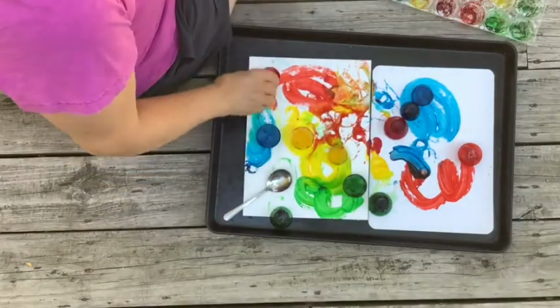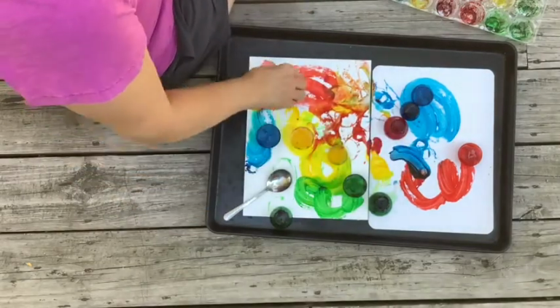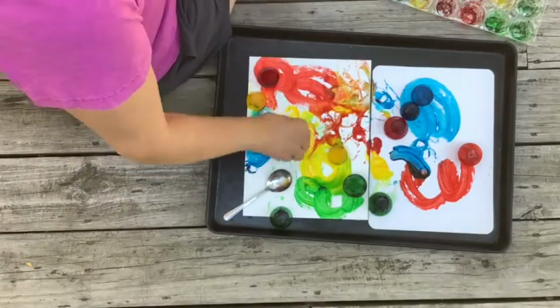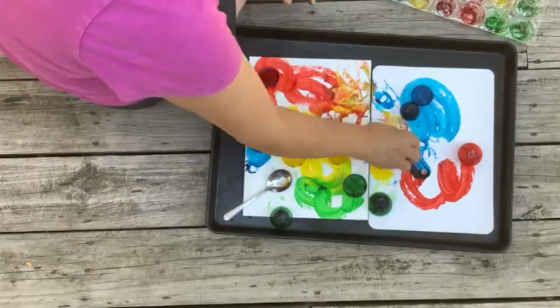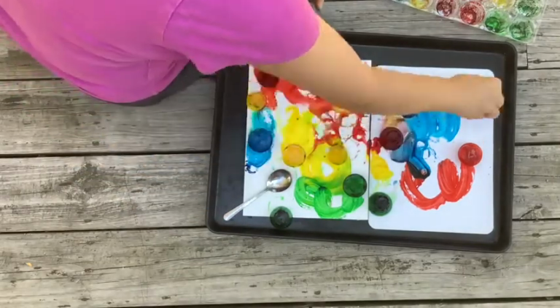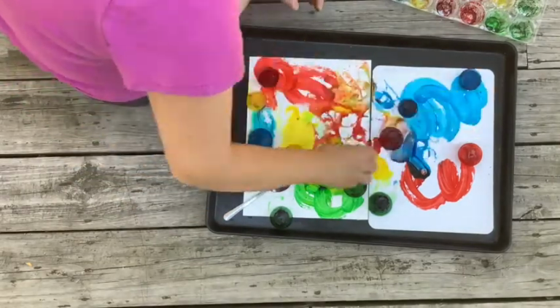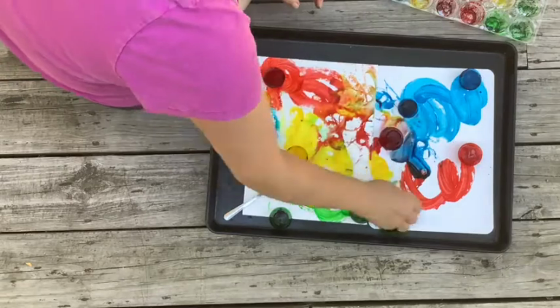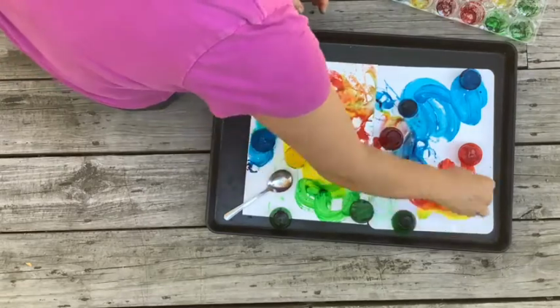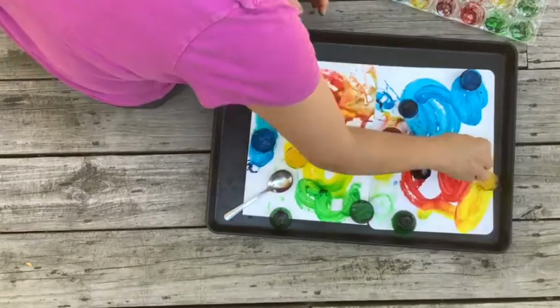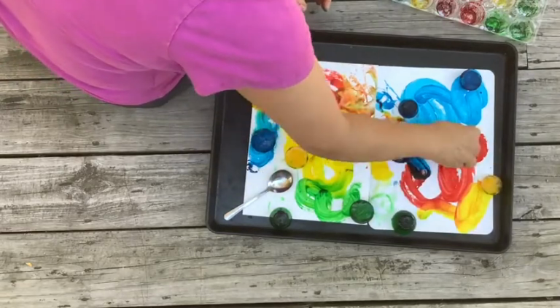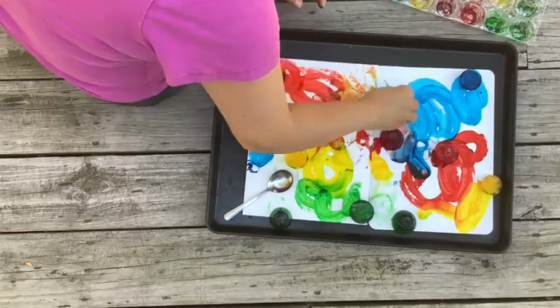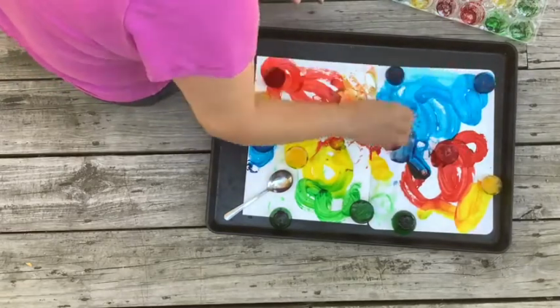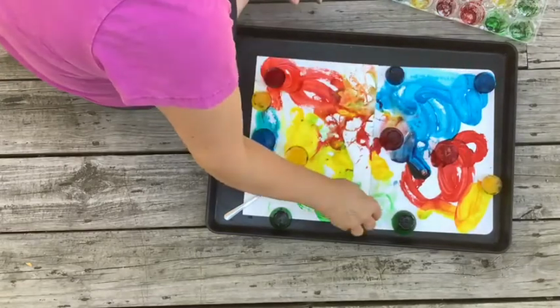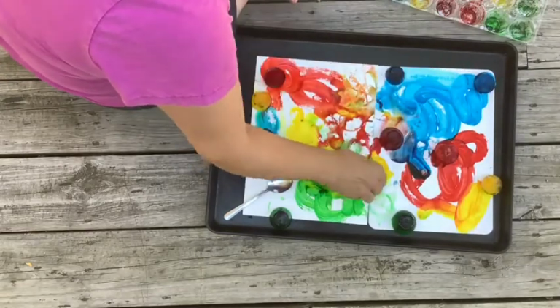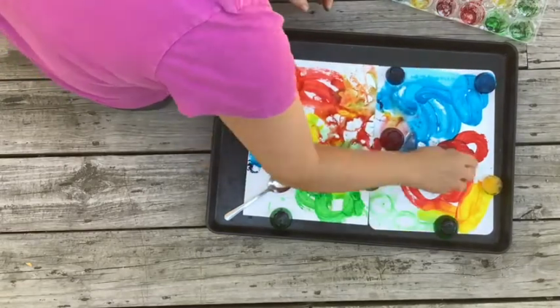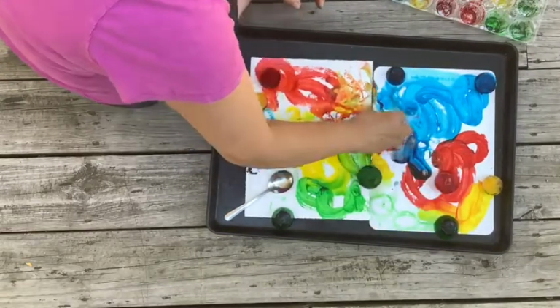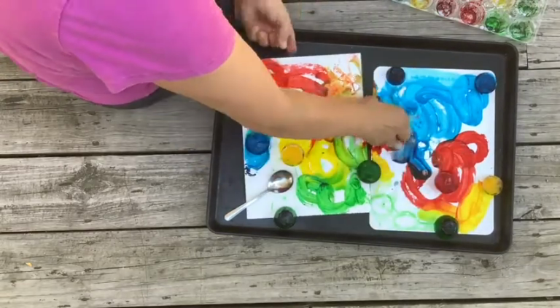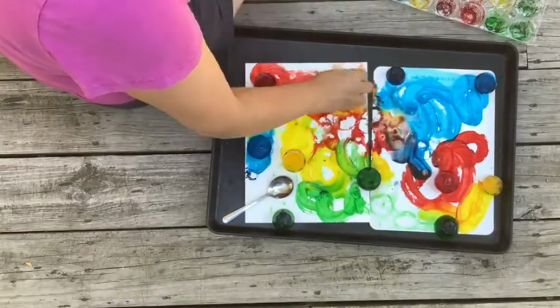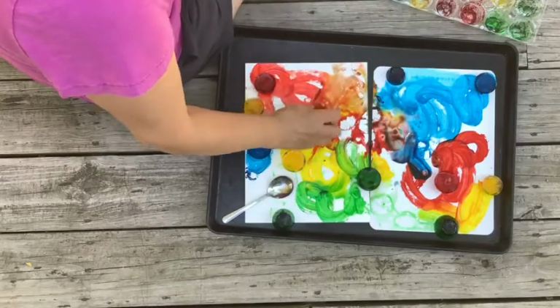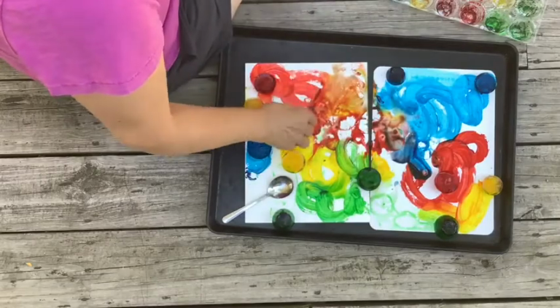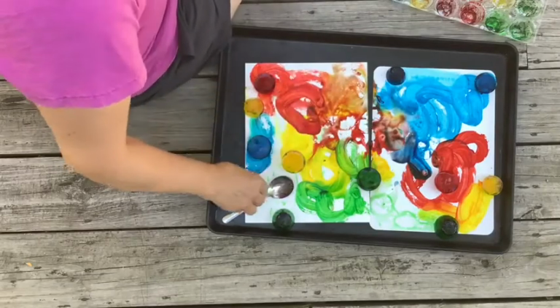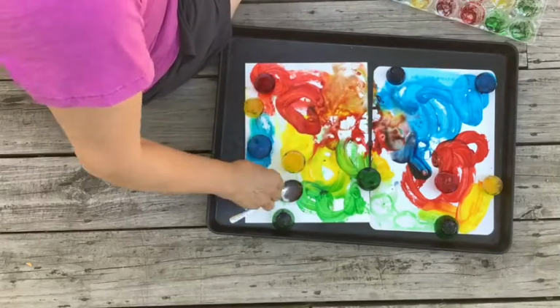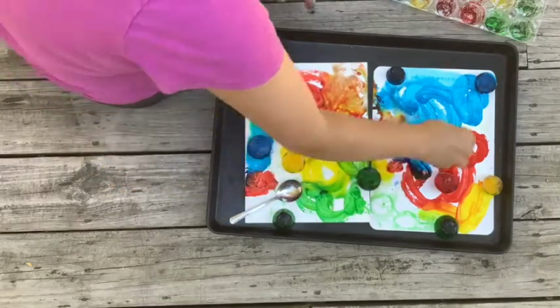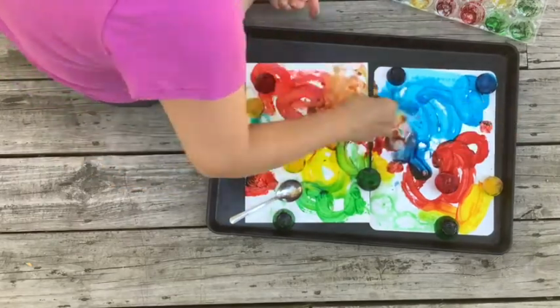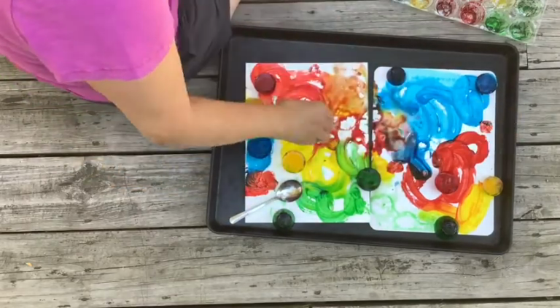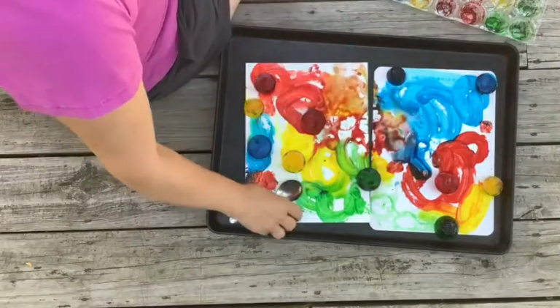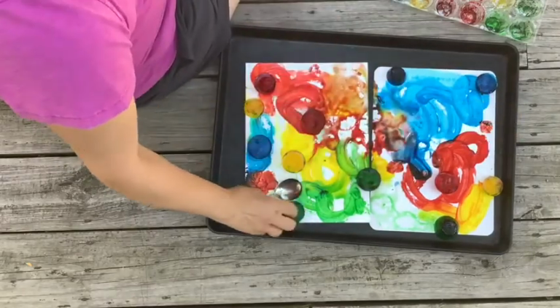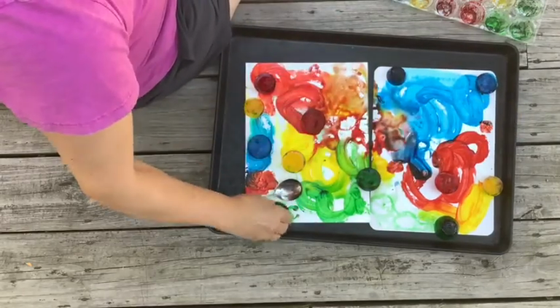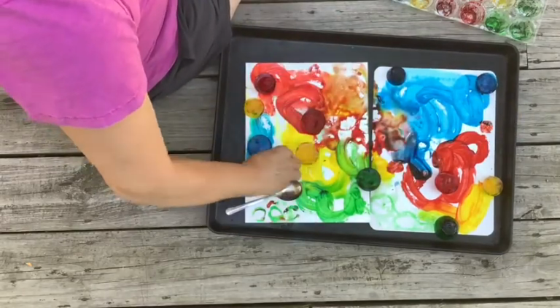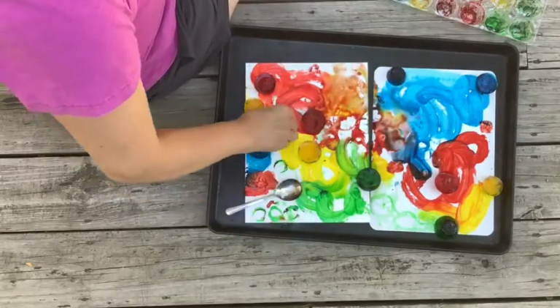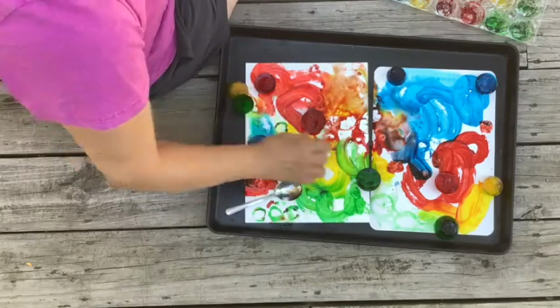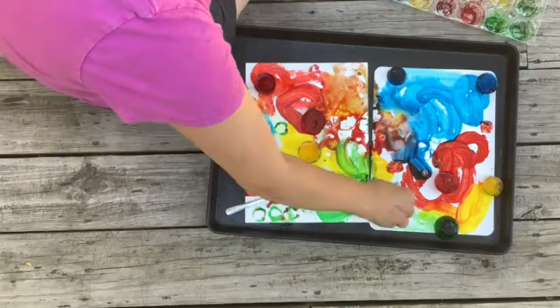It's up to you and your family. You can decide to keep the colors distinct and separate, or you can mix the colors and see what new colors are made. This is a fun part of the process and I hope you enjoy it as much as I did.